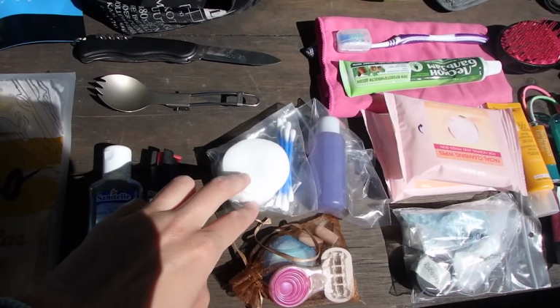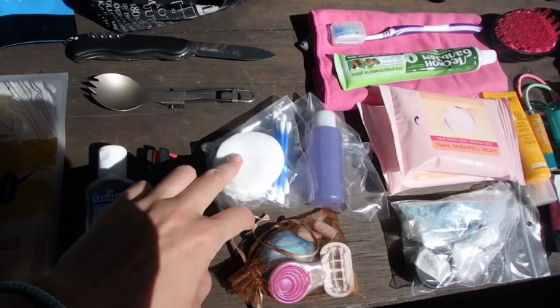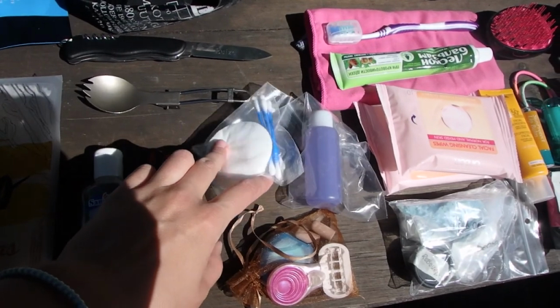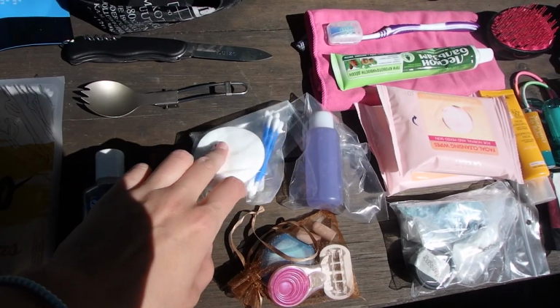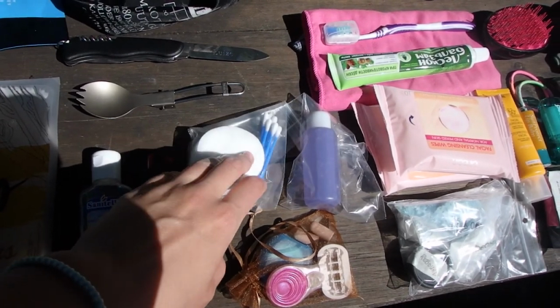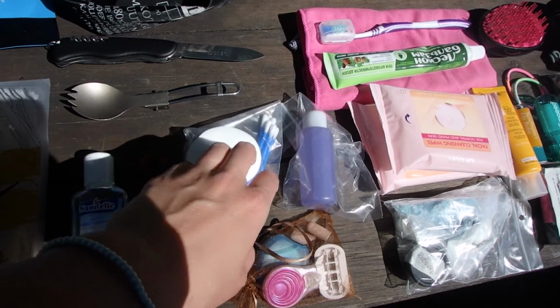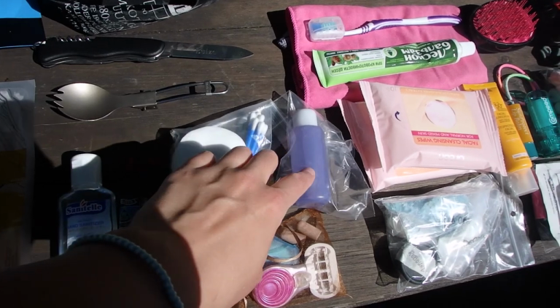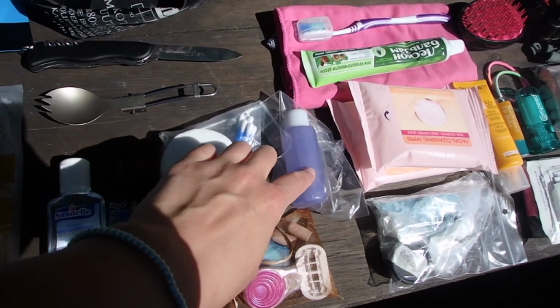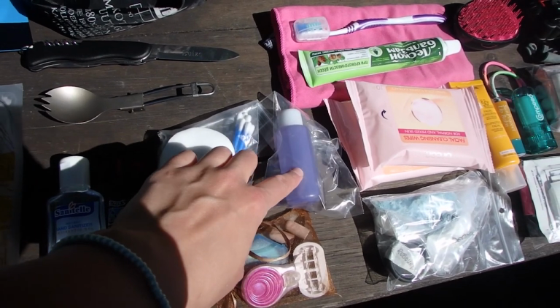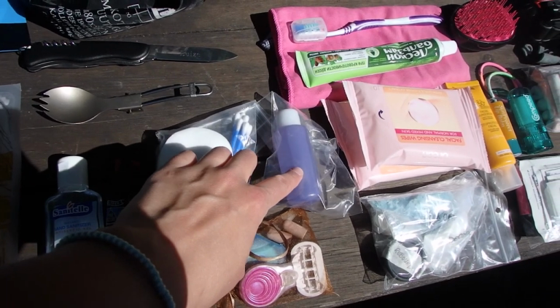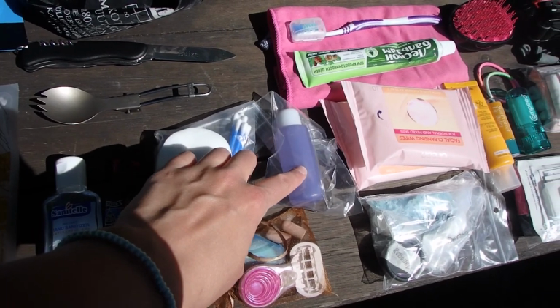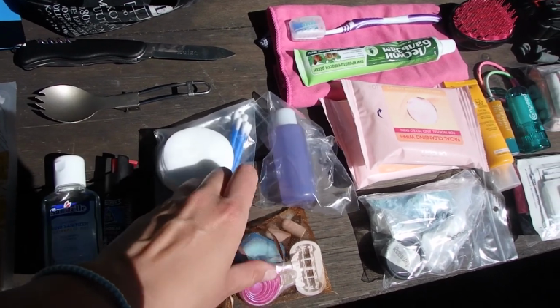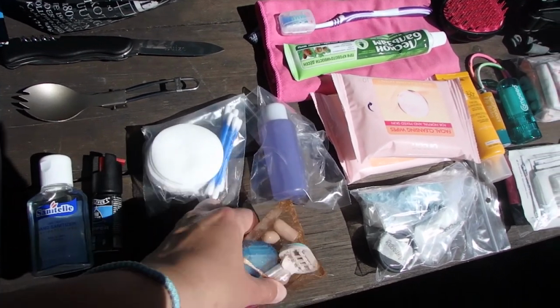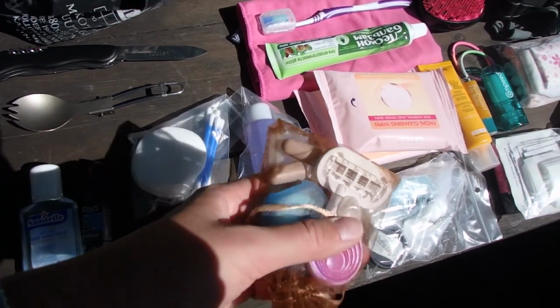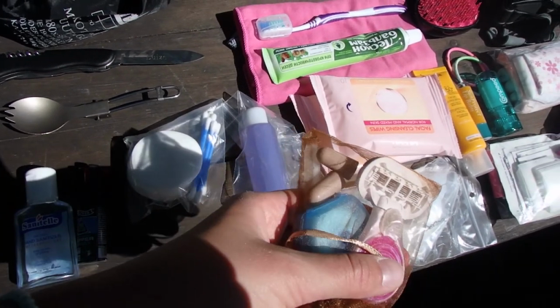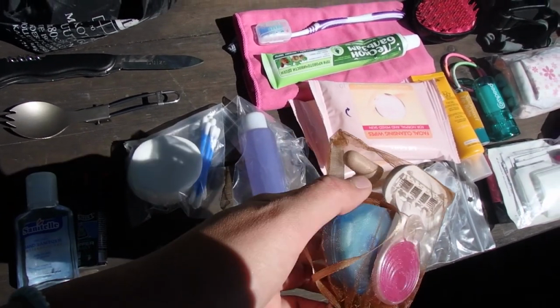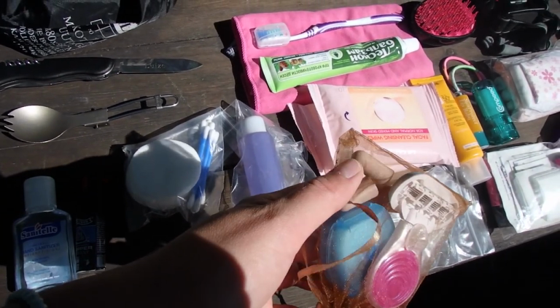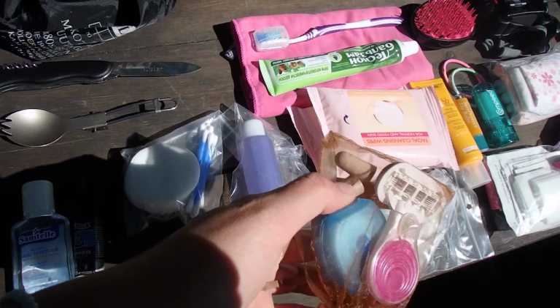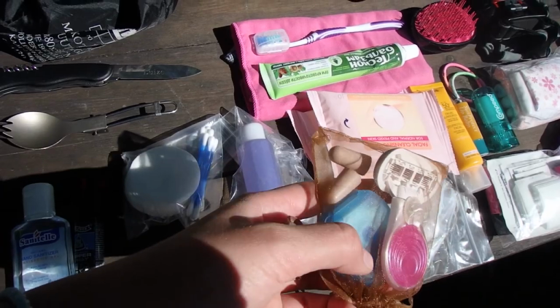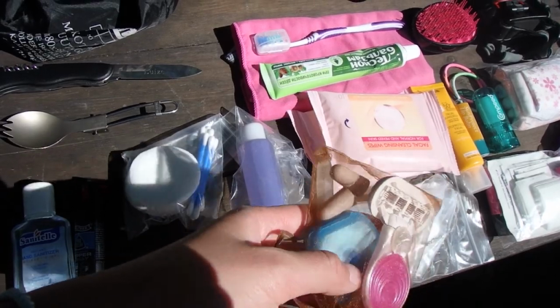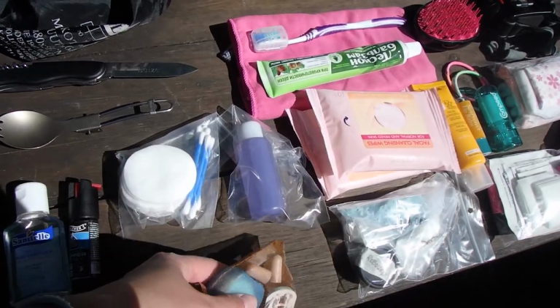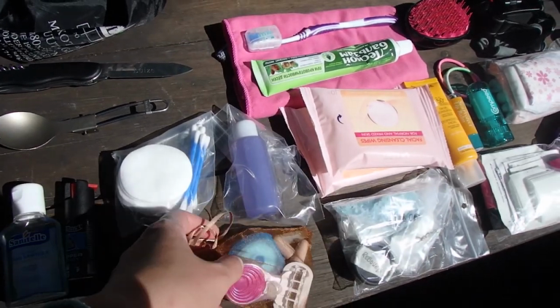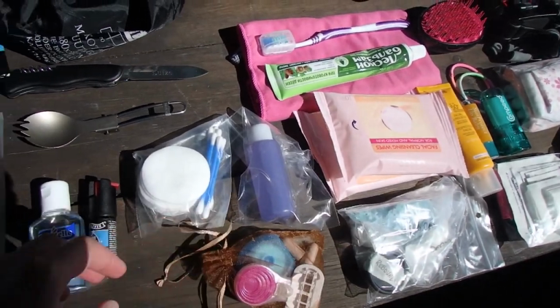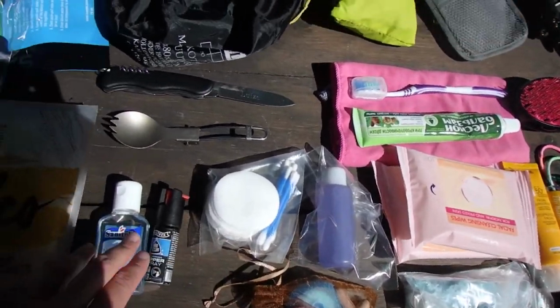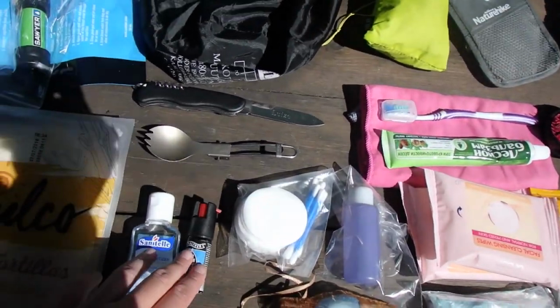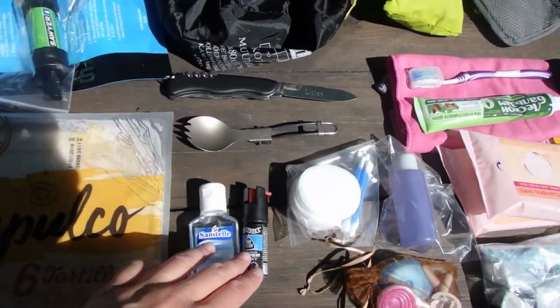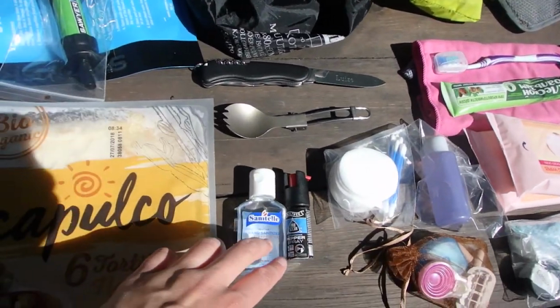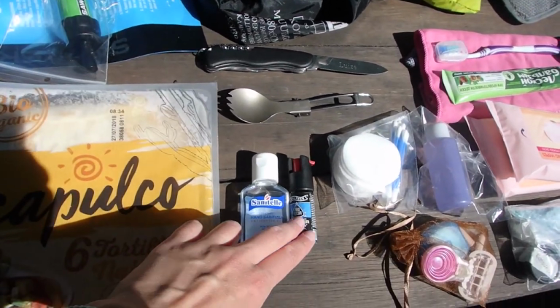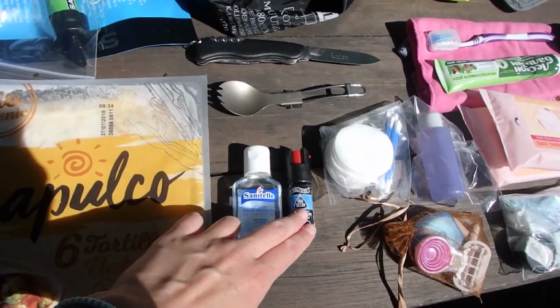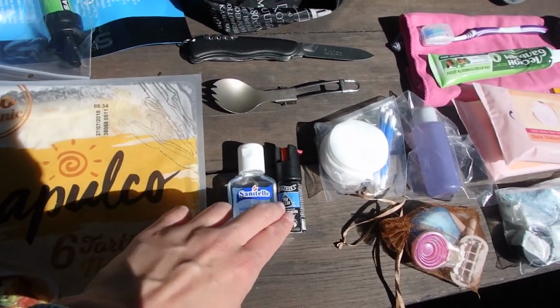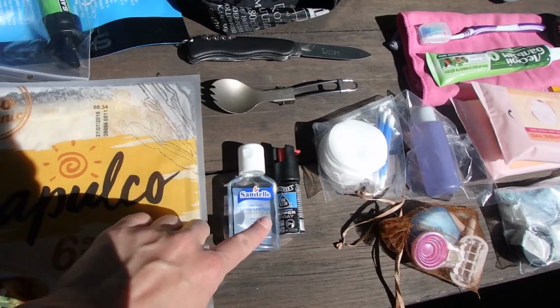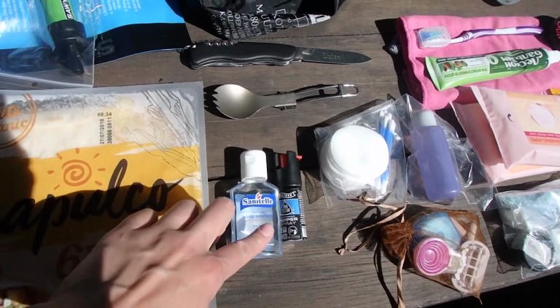More hygiene items: cotton pads, Q-tips, face wash, a razor, ear plugs, and floss. I've also got pepper spray and hand sanitizer.